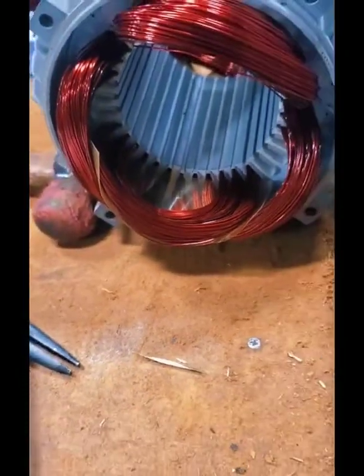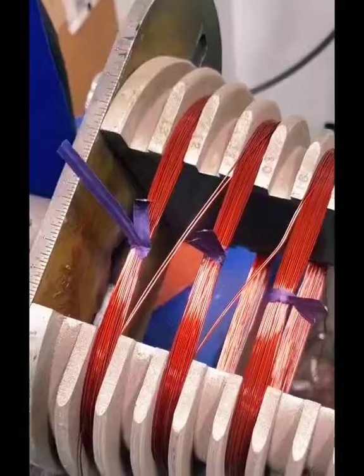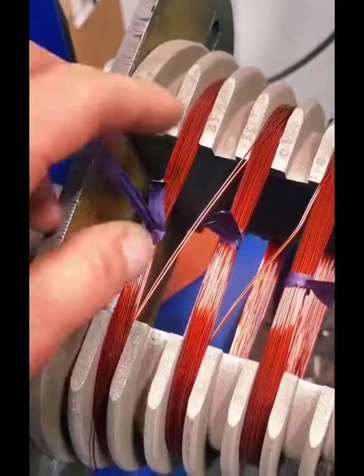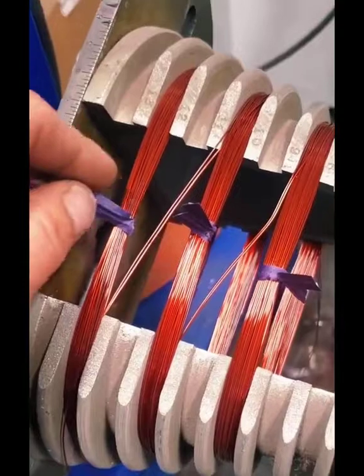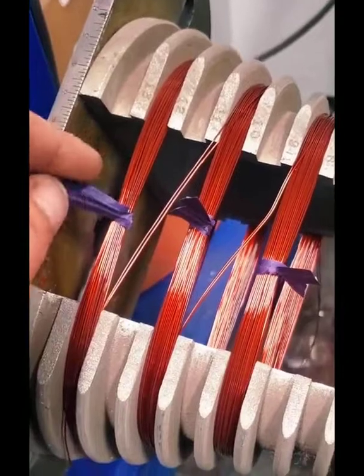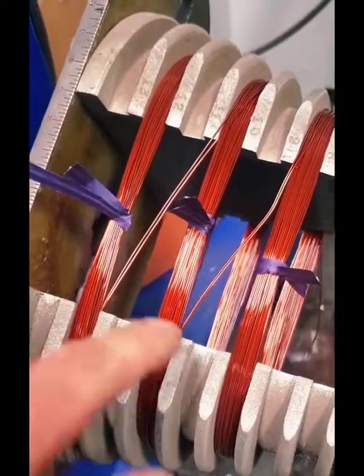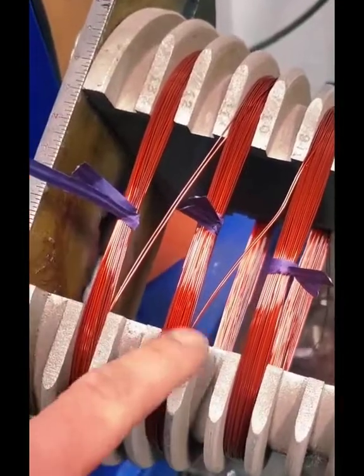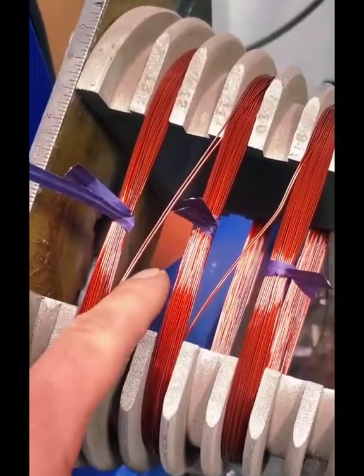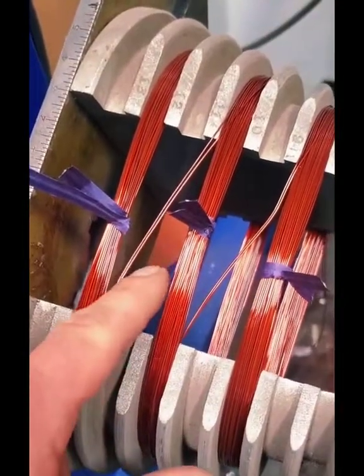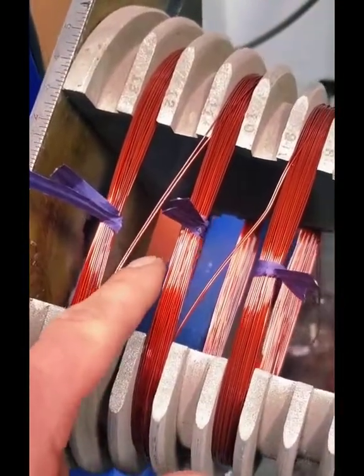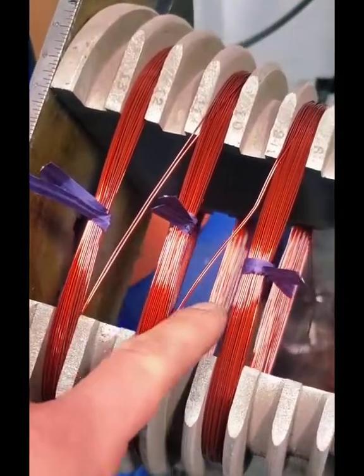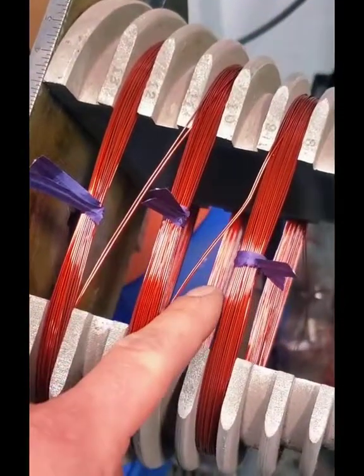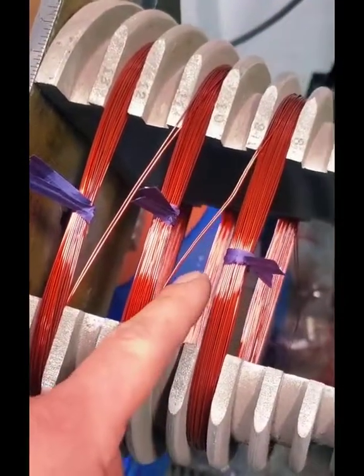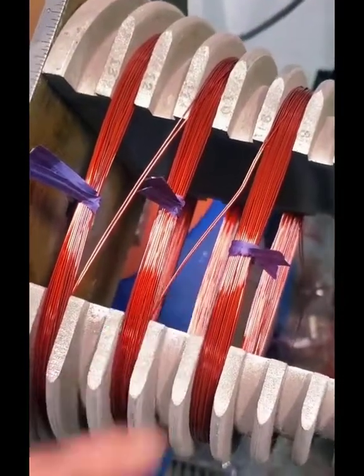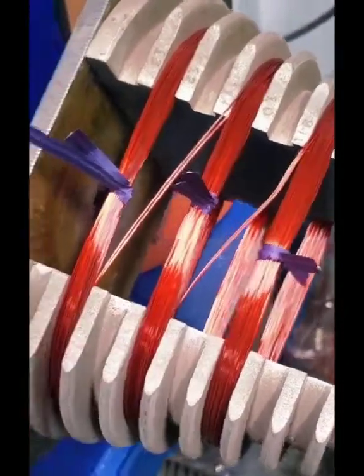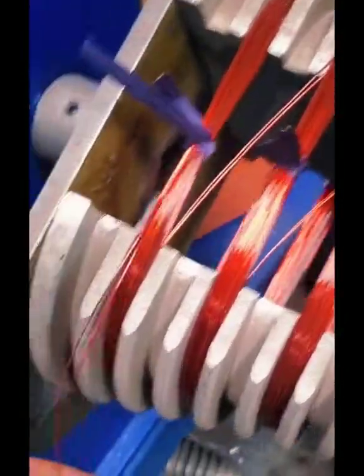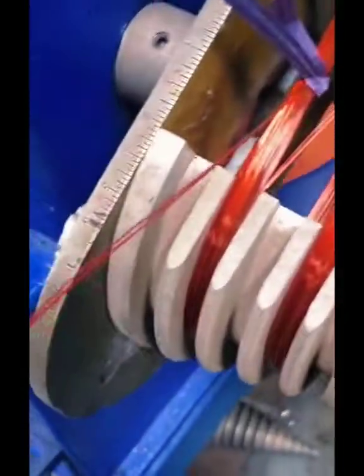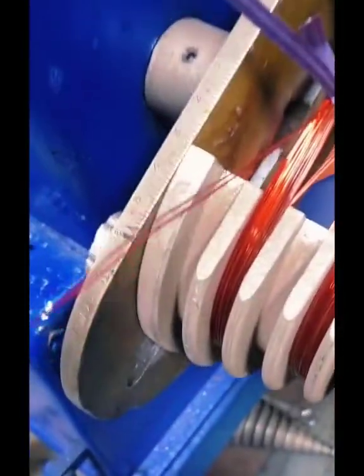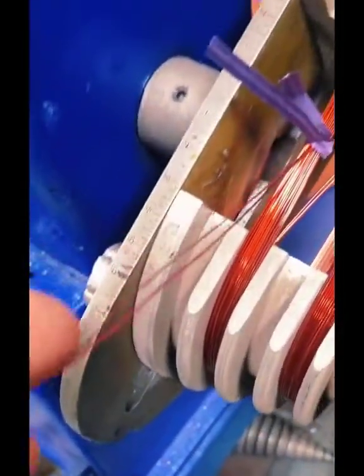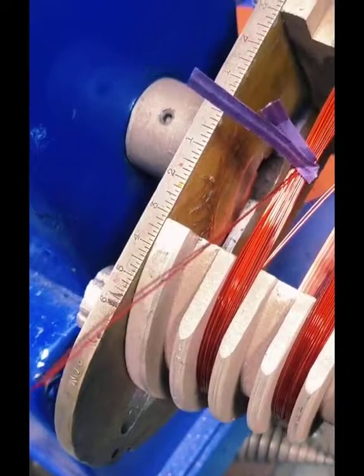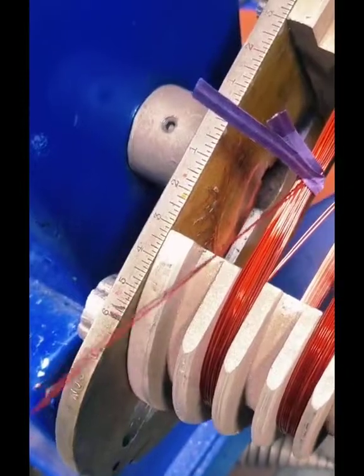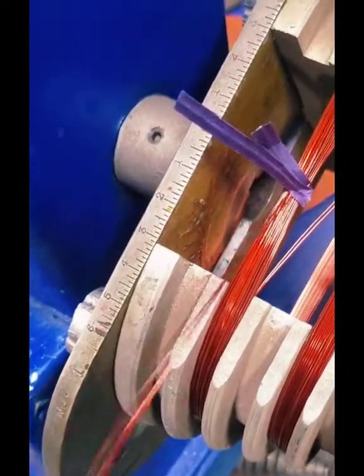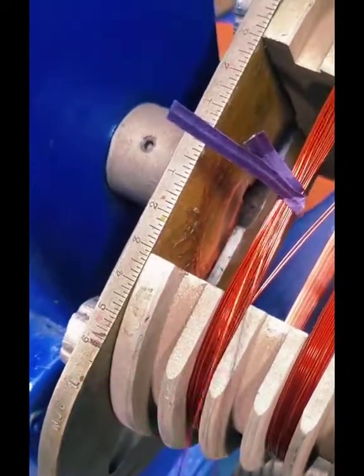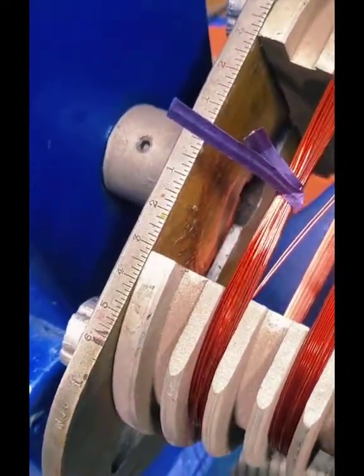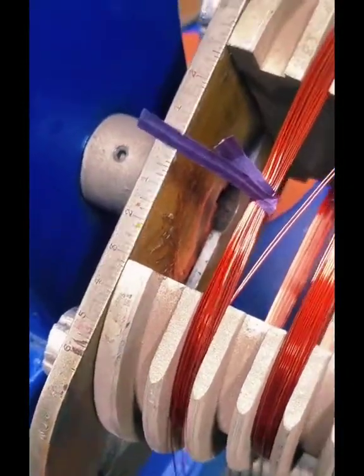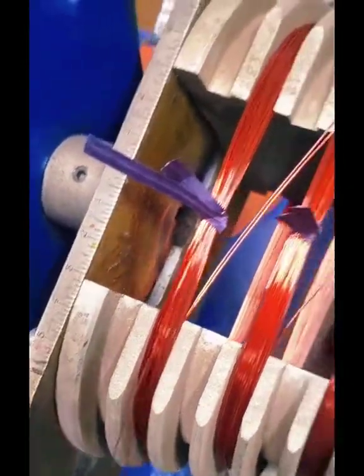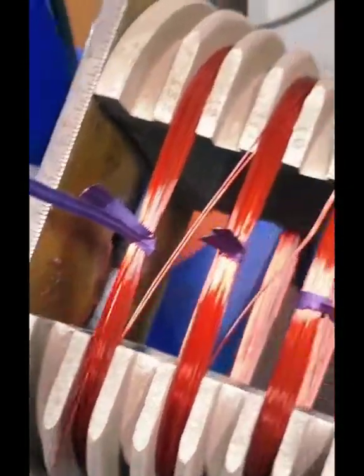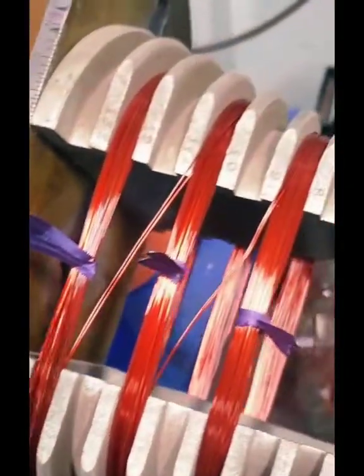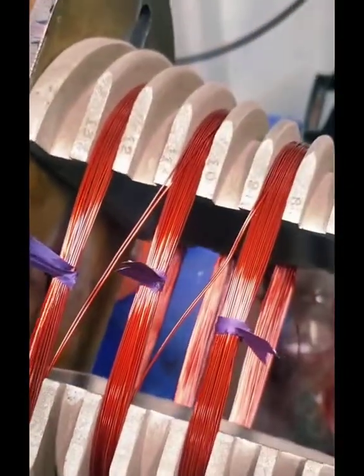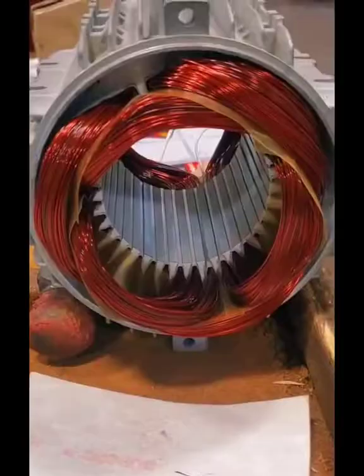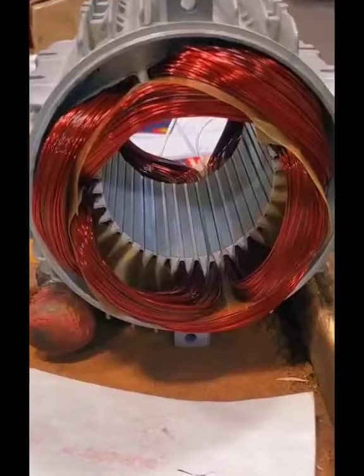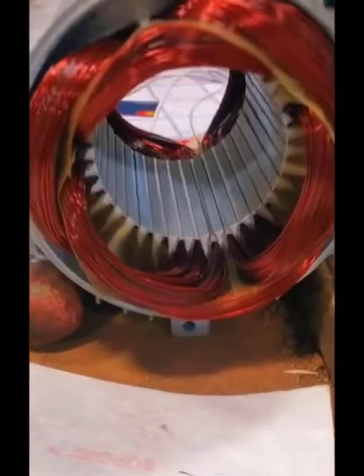The next thing I'm going to show you is how I make these coils. This is a concentric step head. I tied them off individually. We're not tying the crossings in there, but you can see that the crossing is what connects the coils inside that group.